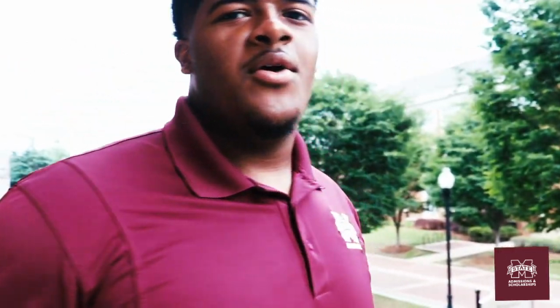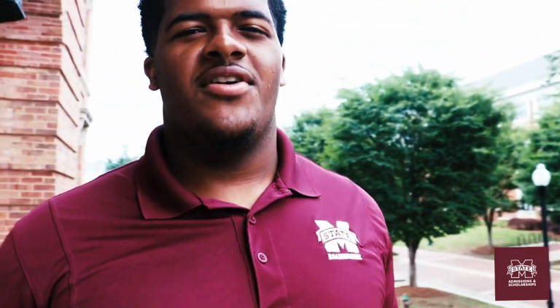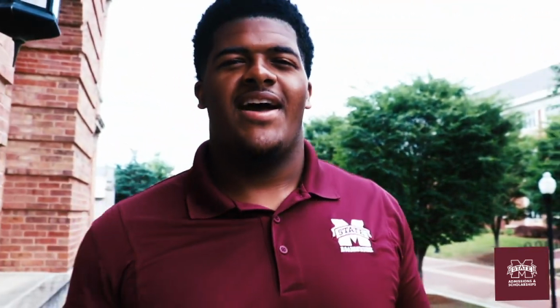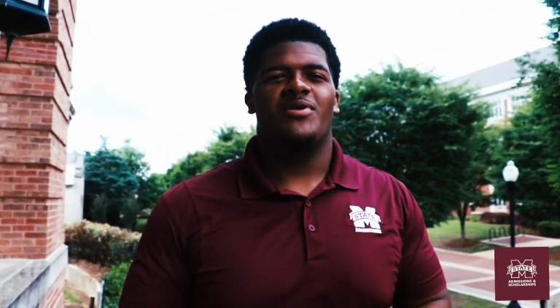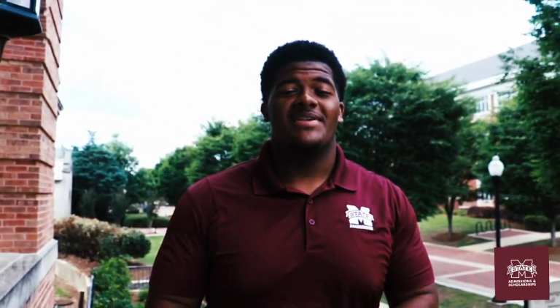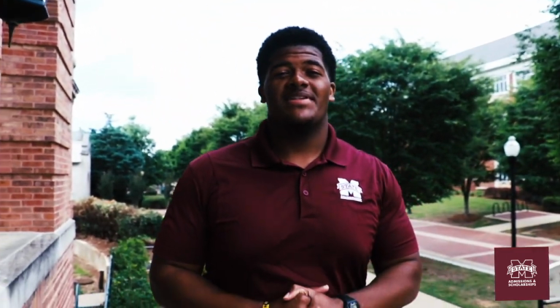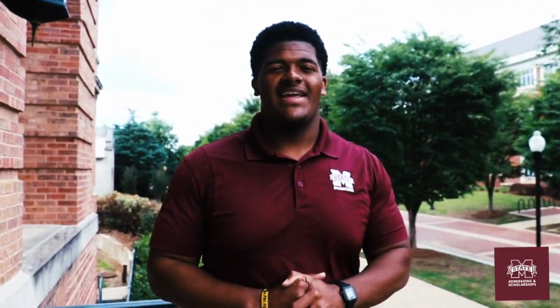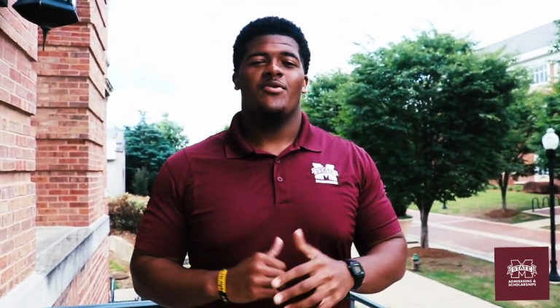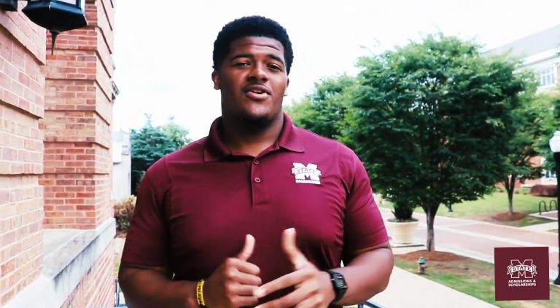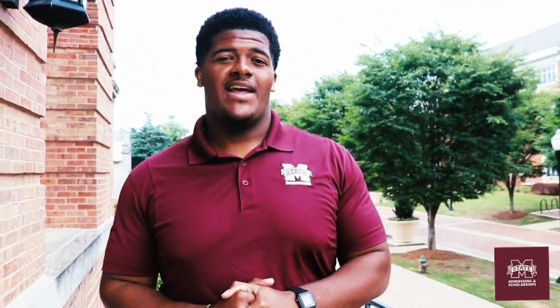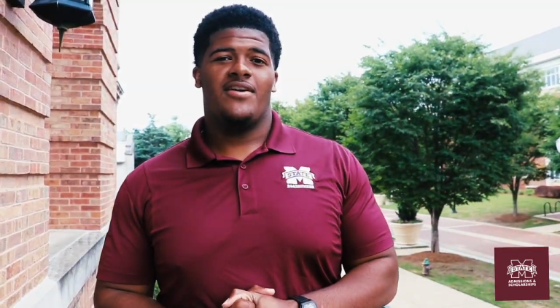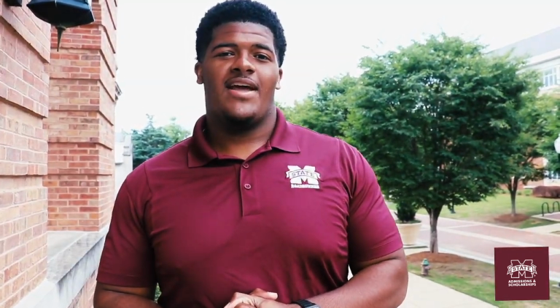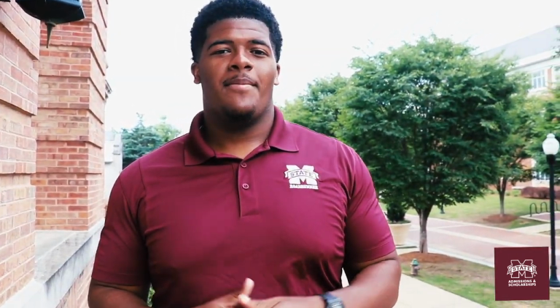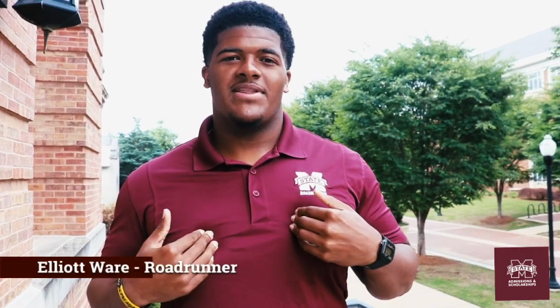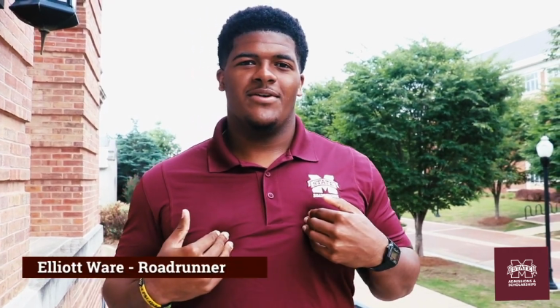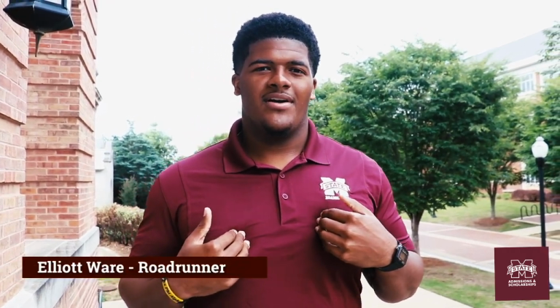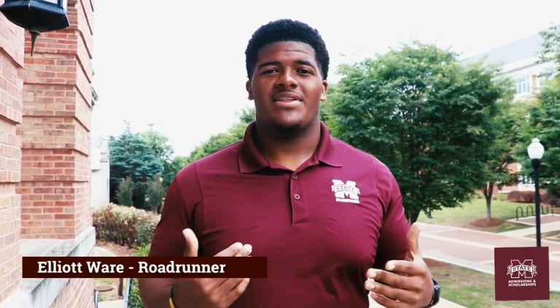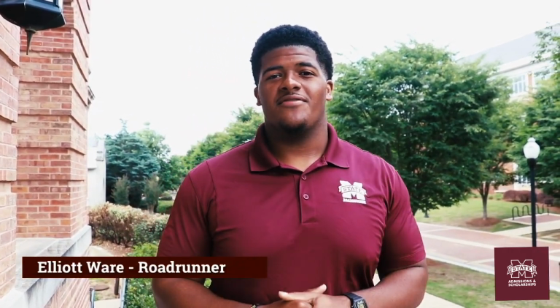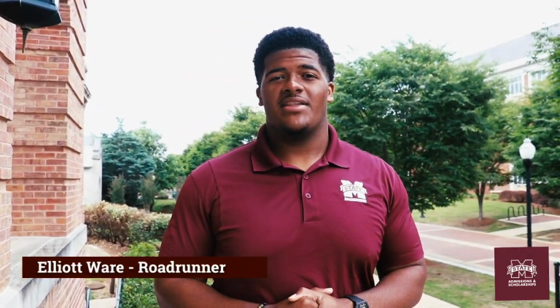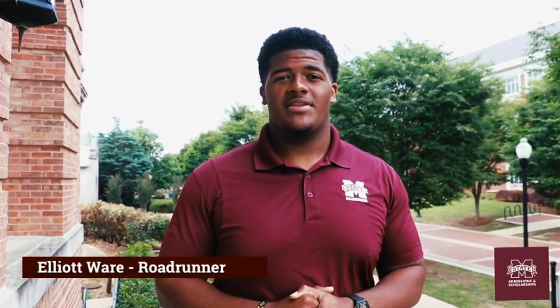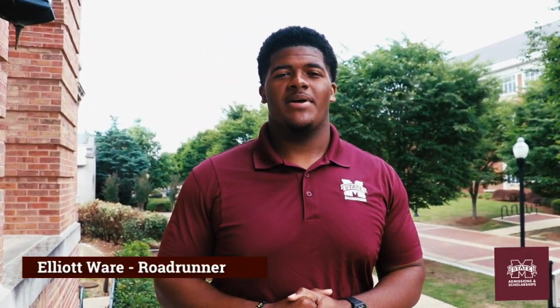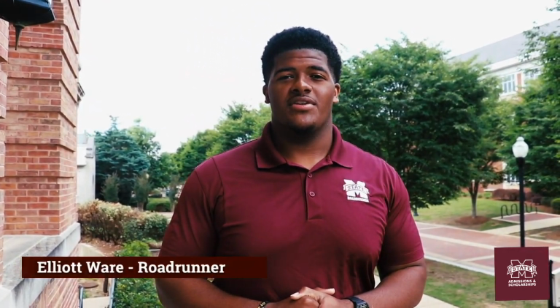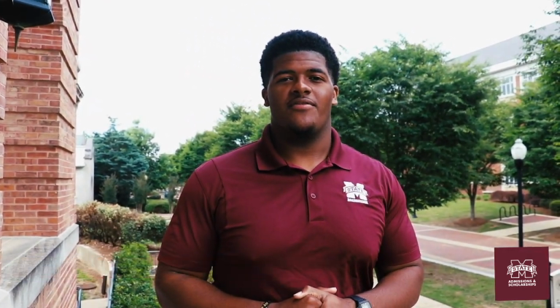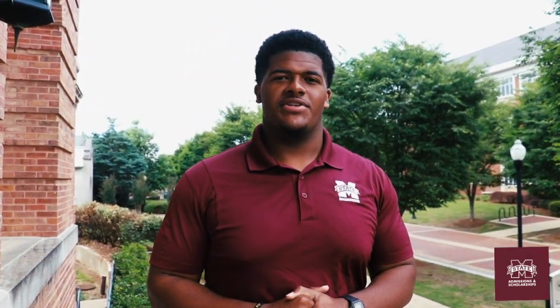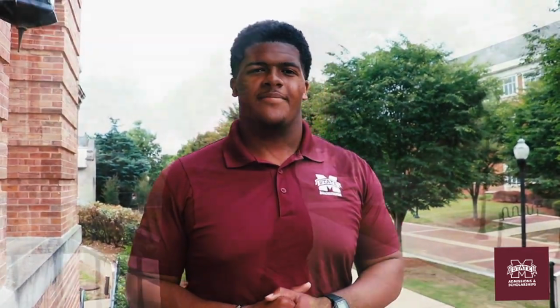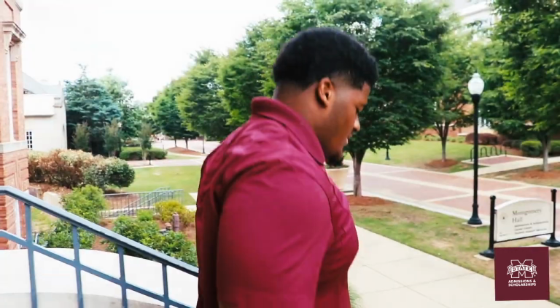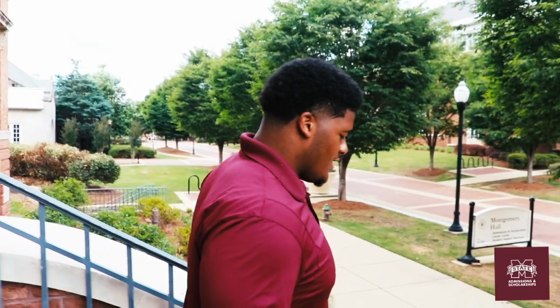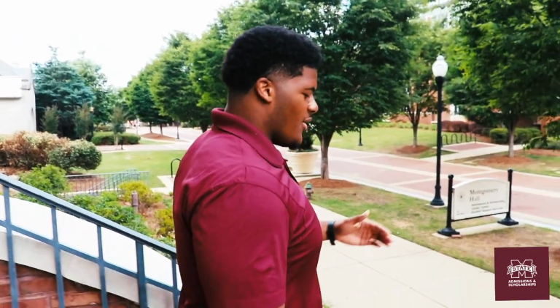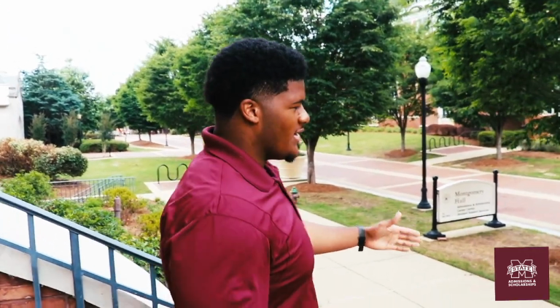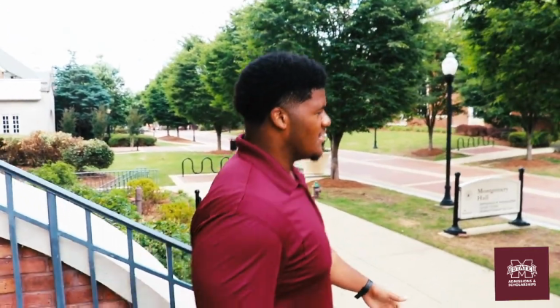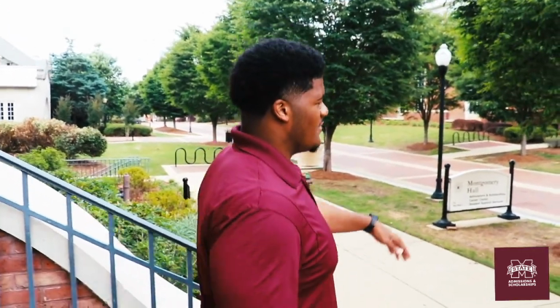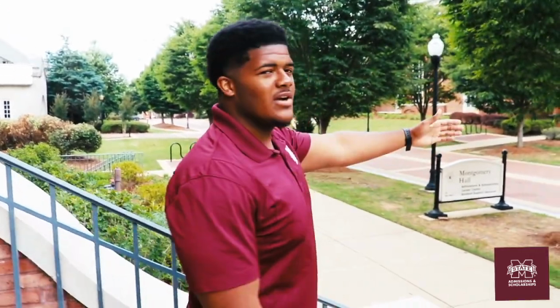Welcome to Mississippi State — we're so glad to have you out here today. My name is Elliot Ware, I'm a senior from Jackson, Mississippi, majoring in software engineering.